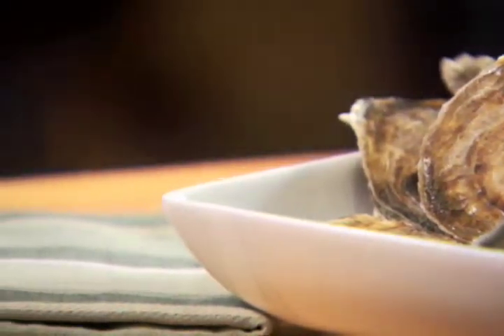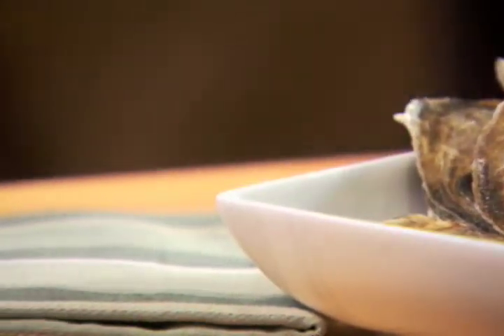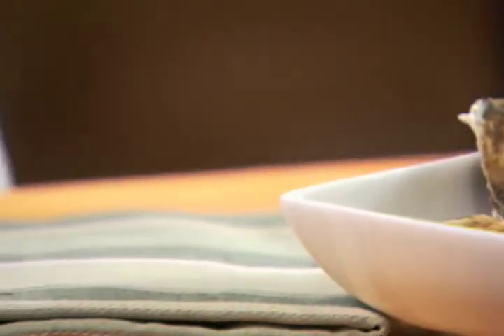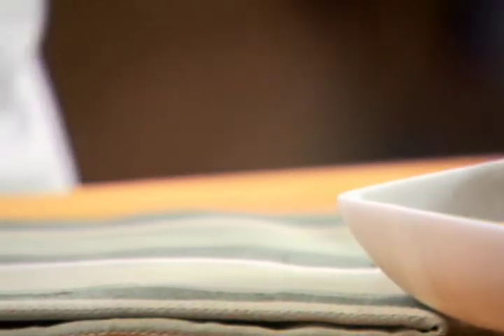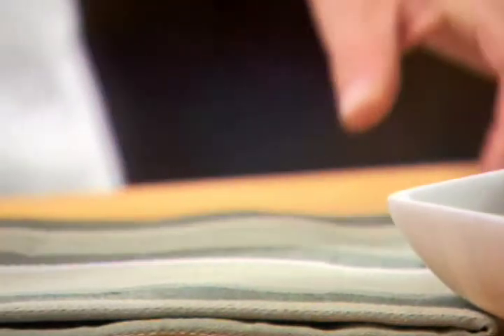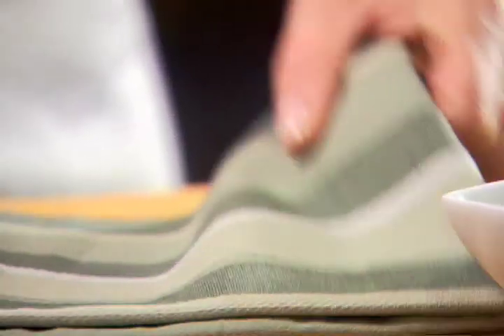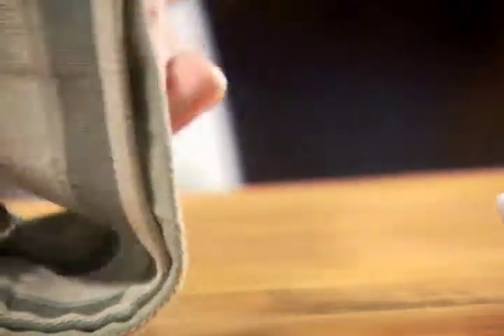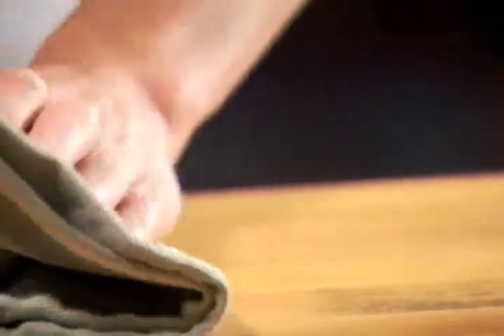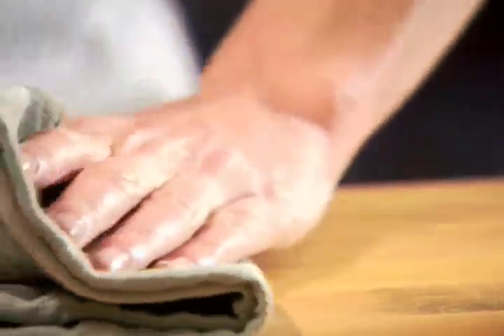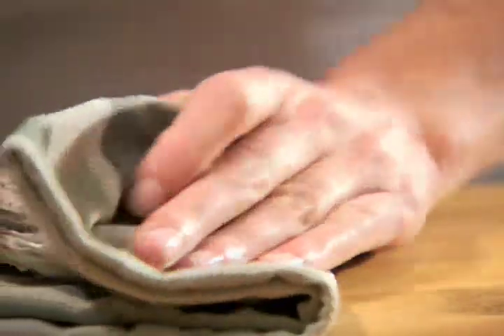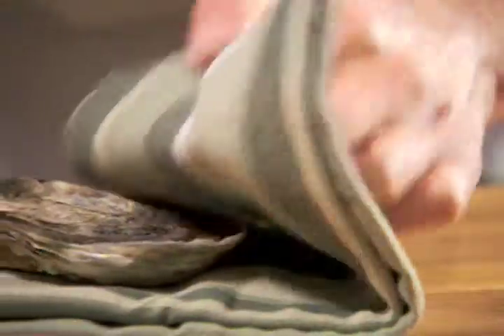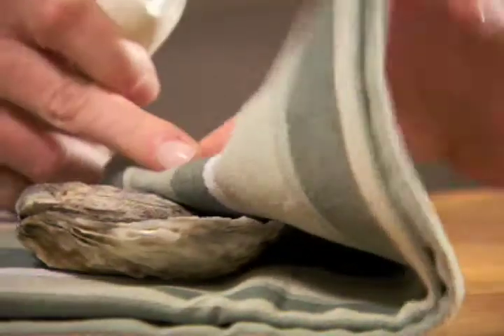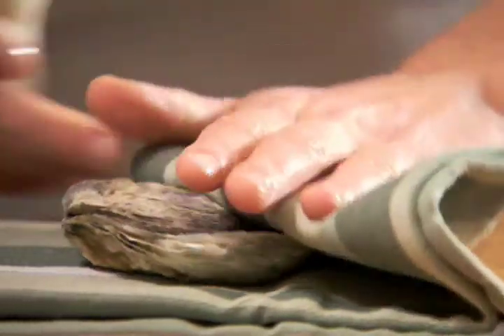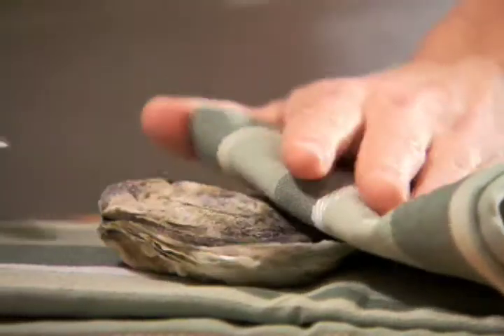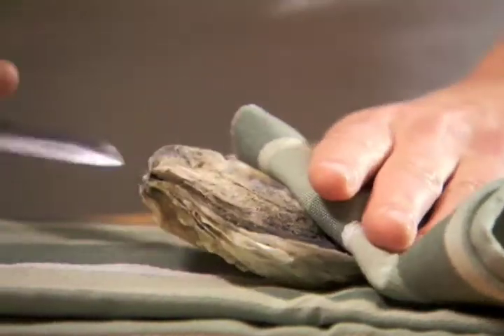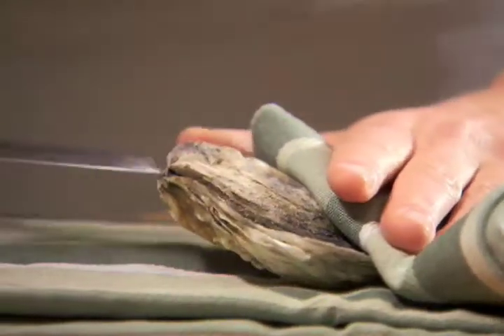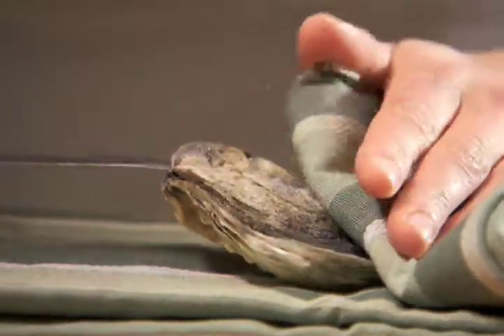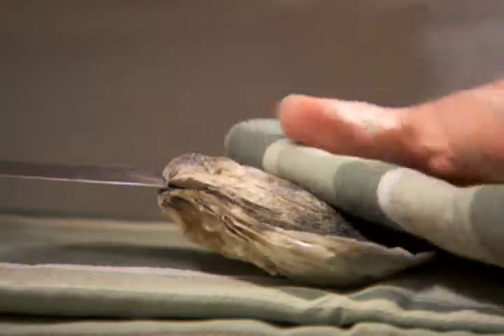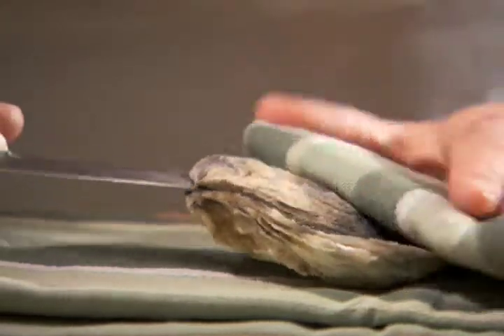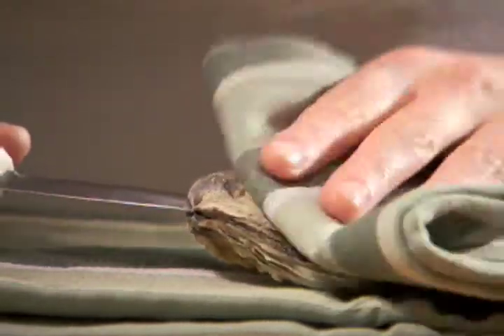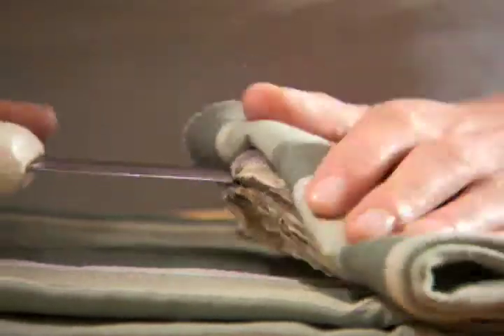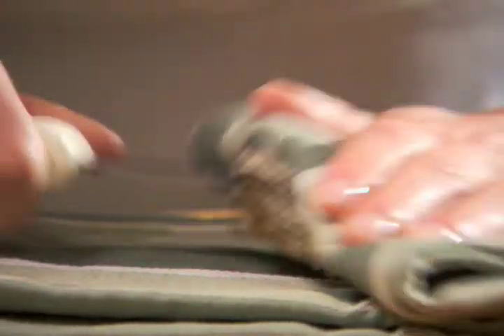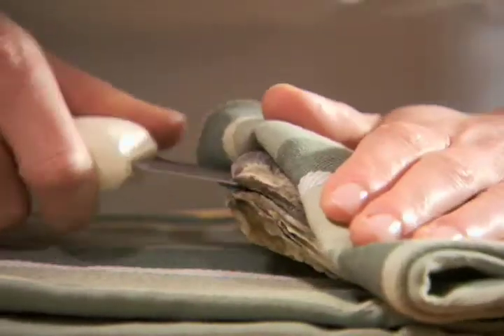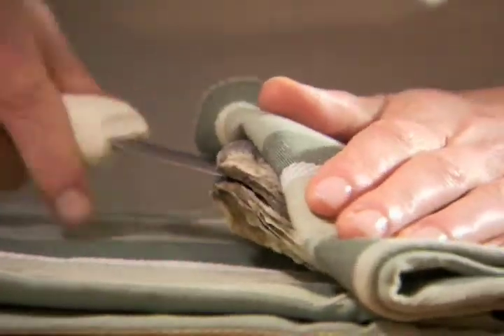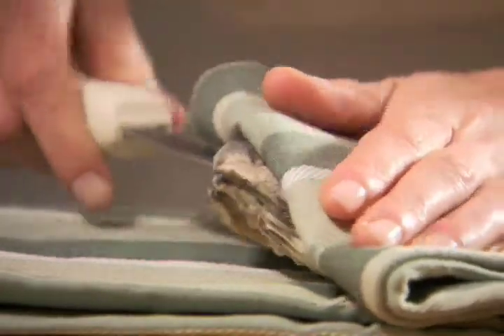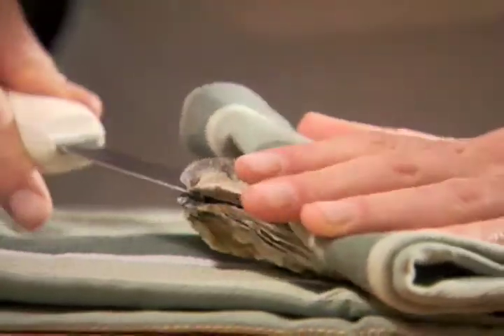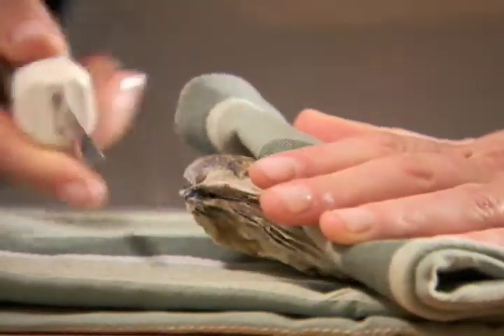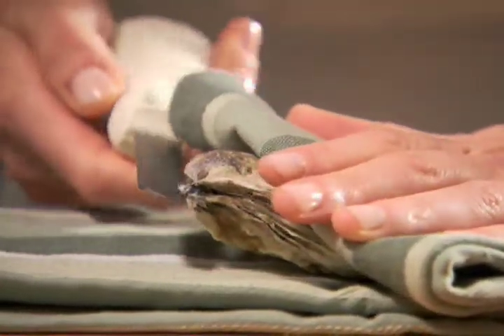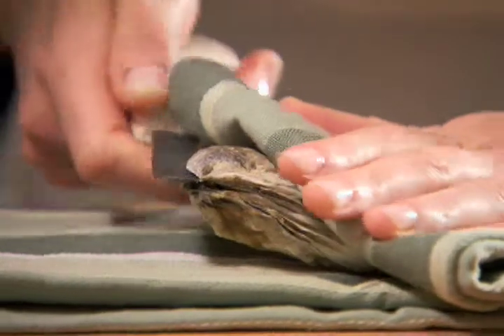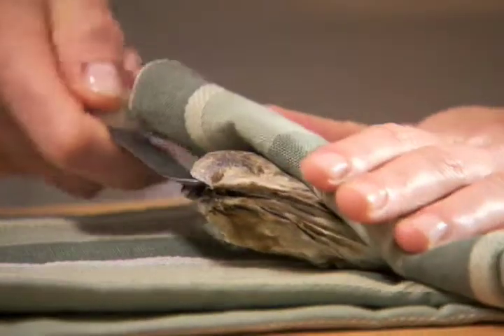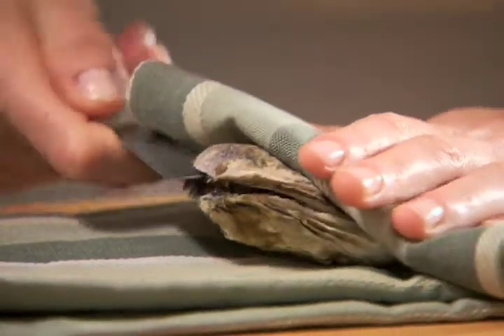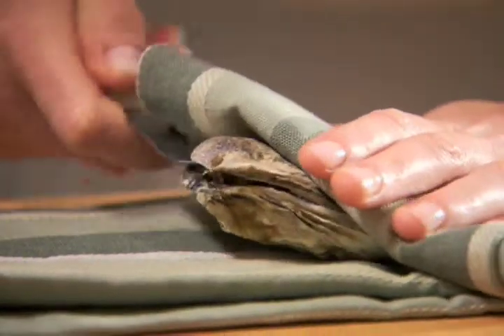With oysters, start off with a thick kitchen towel or mesh shucking glove. Position the oyster flat on the towel, covering the hand that is holding it in place. Insert the tip of the oyster knife into the hinge and gently twist the edge of the knife to pry it open.